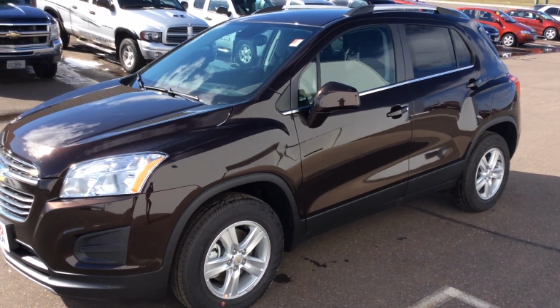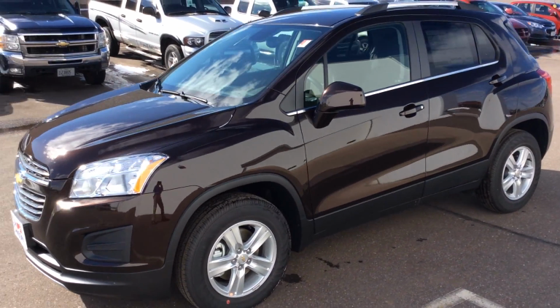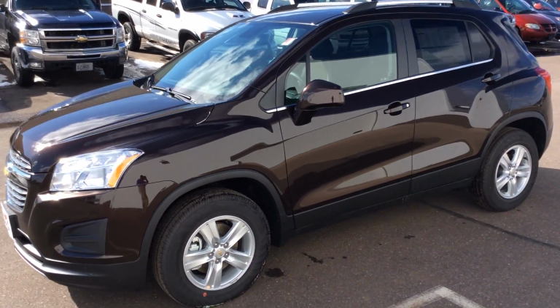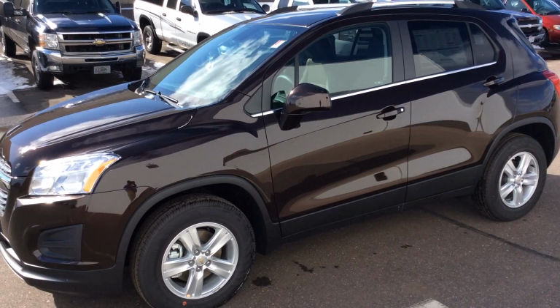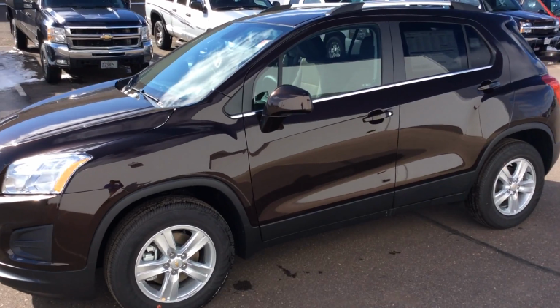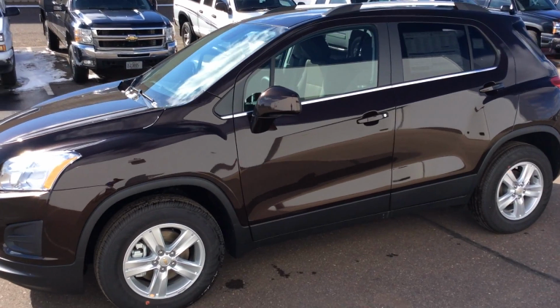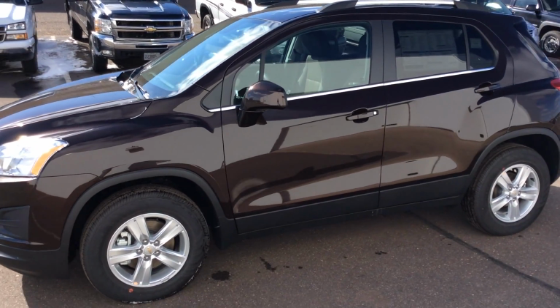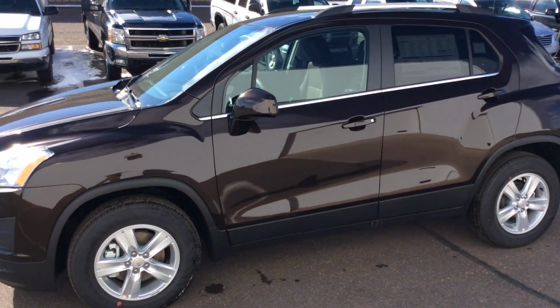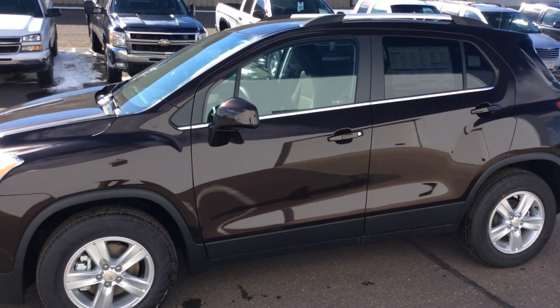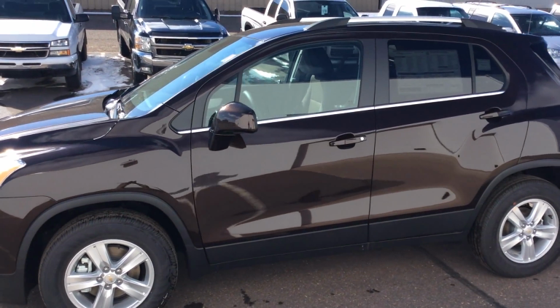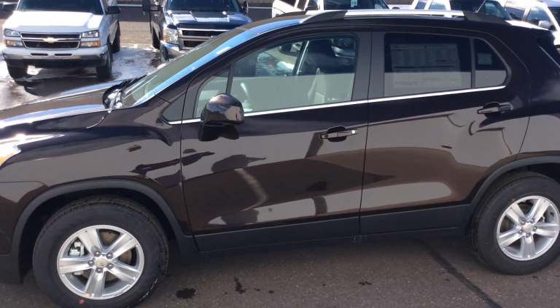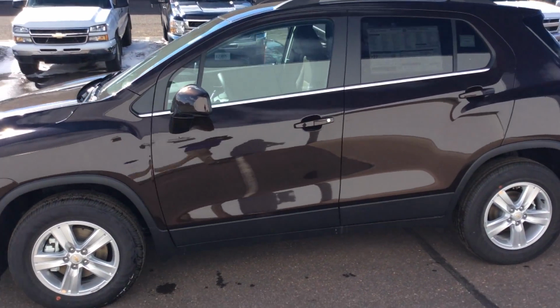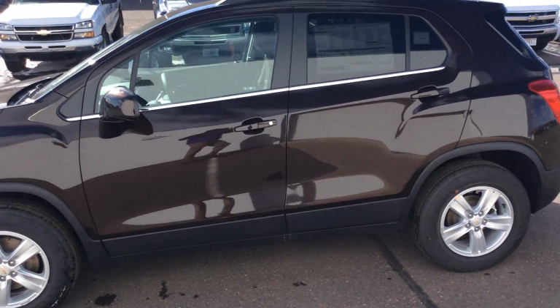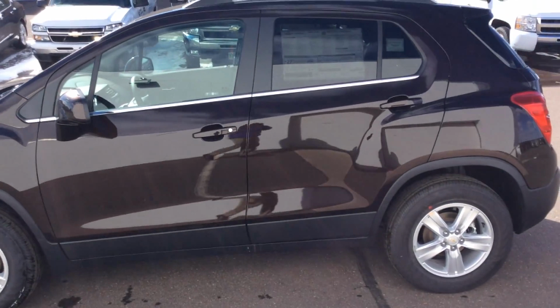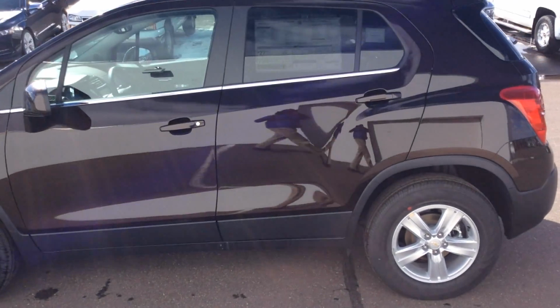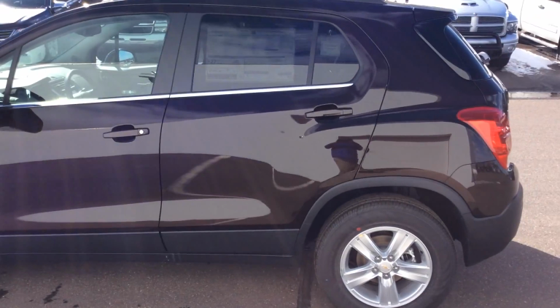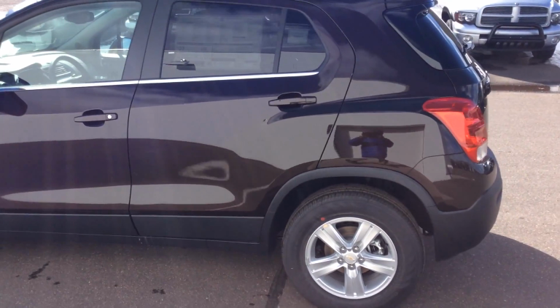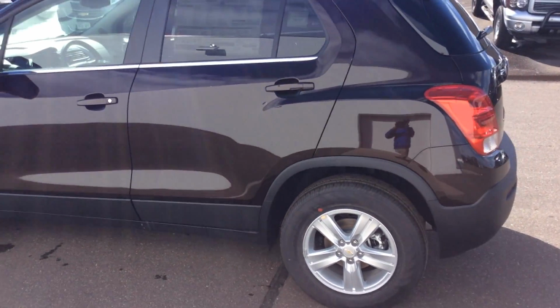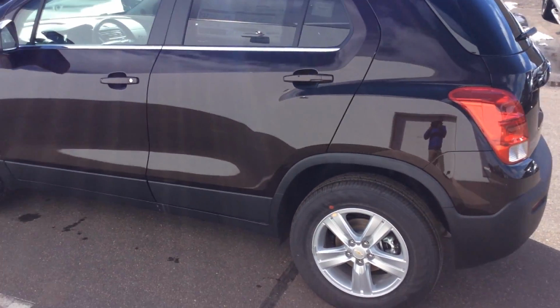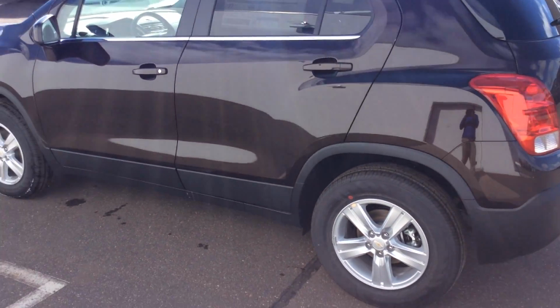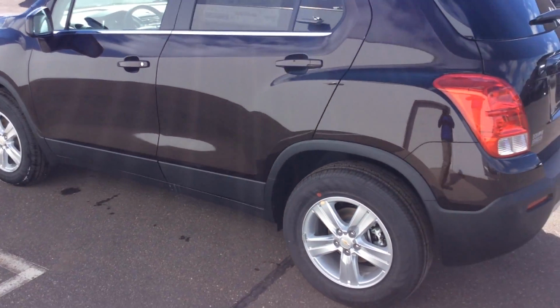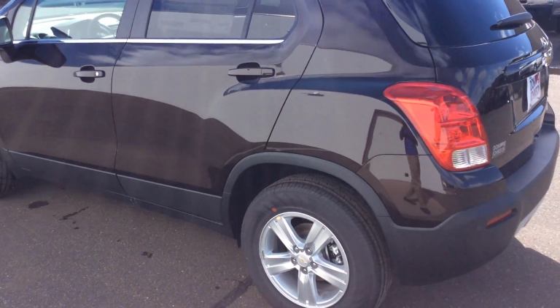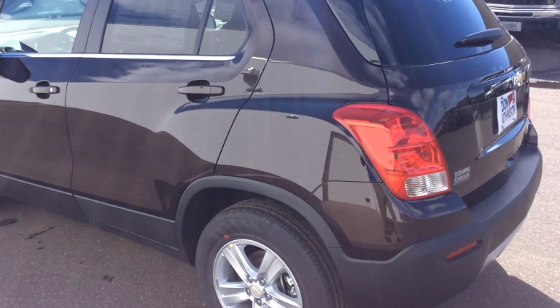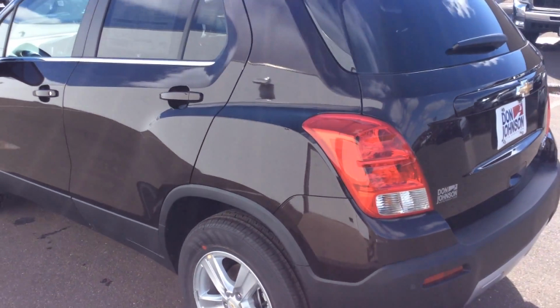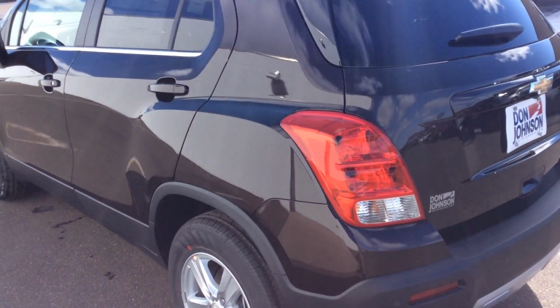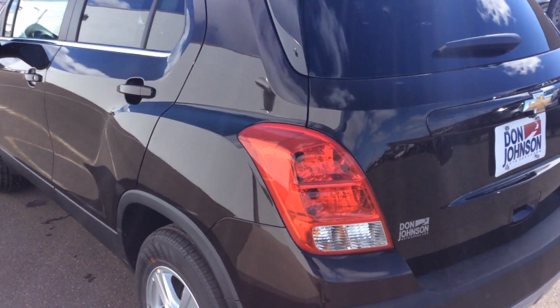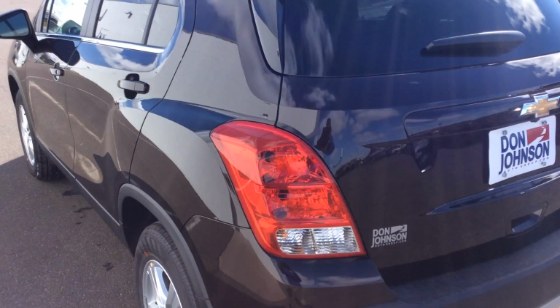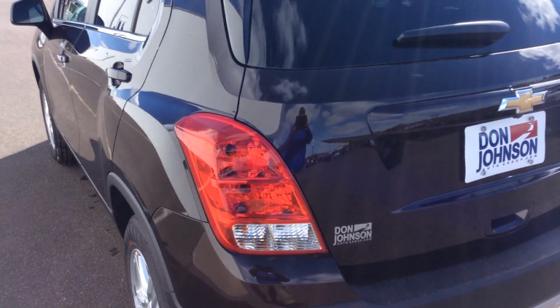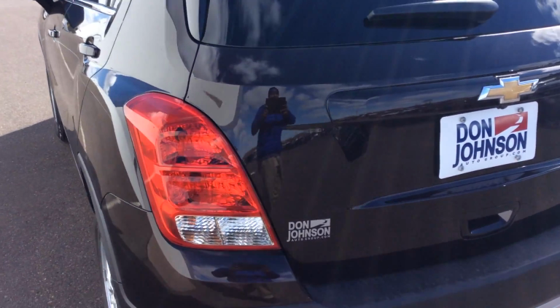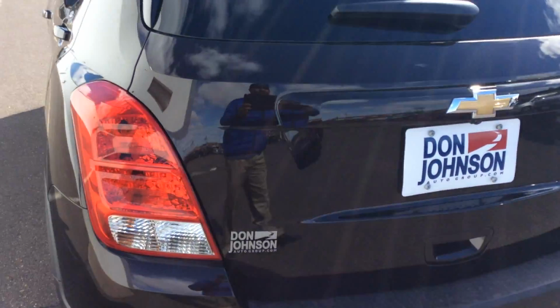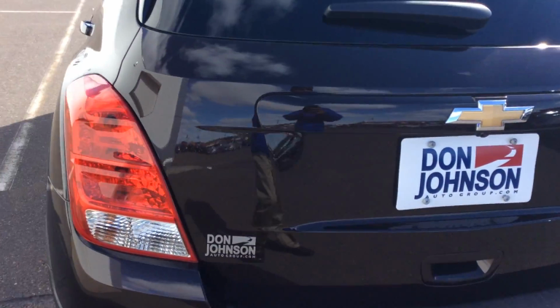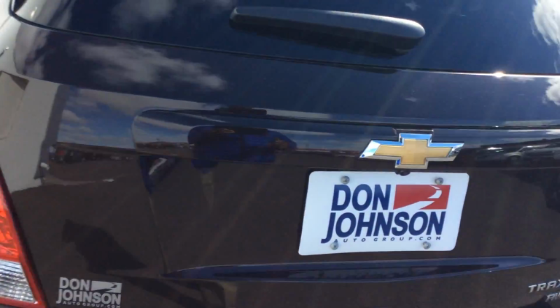This Trax is a deep espresso metallic with a jet black and brownstone interior. If you look at it, get close enough to see the color, it's really really nice. Lots of room.